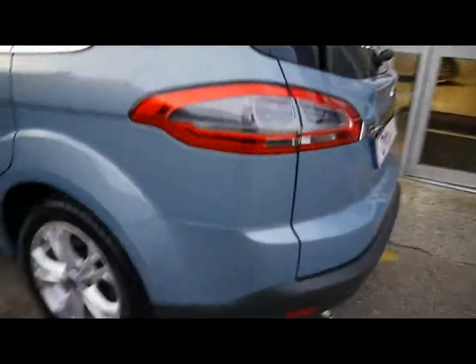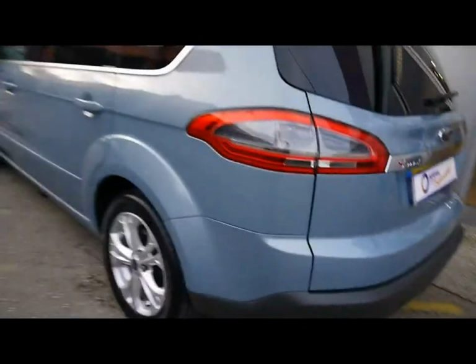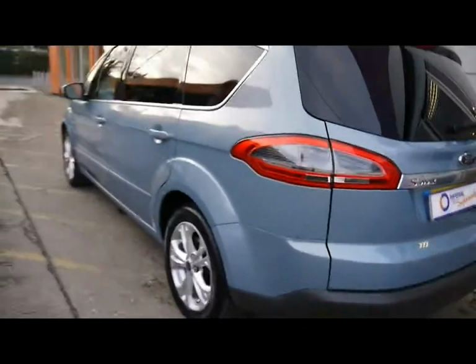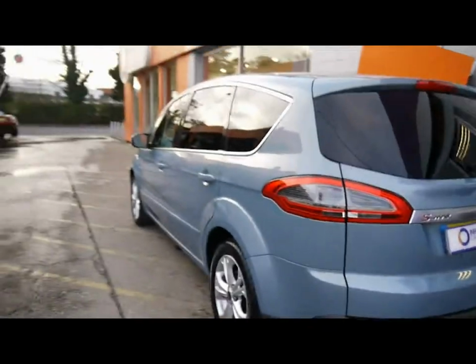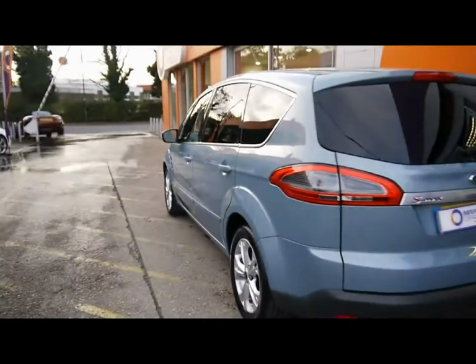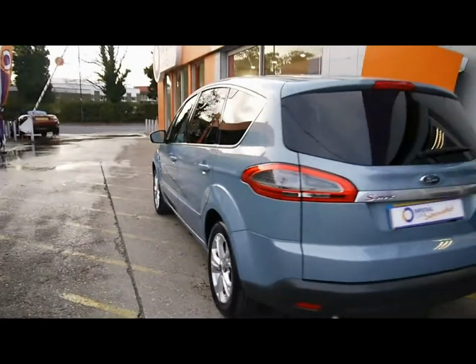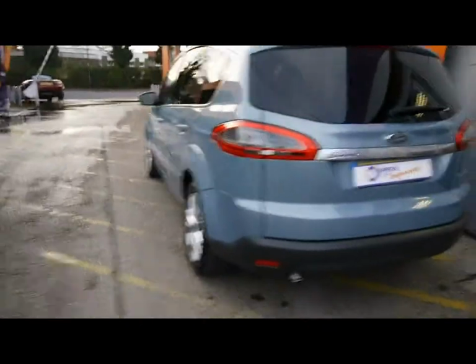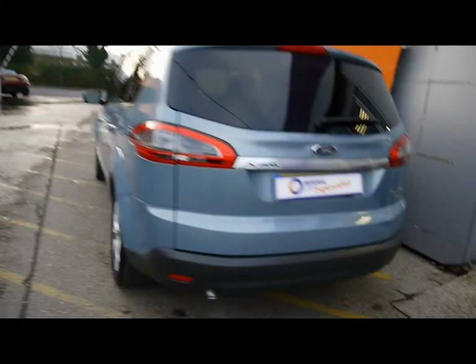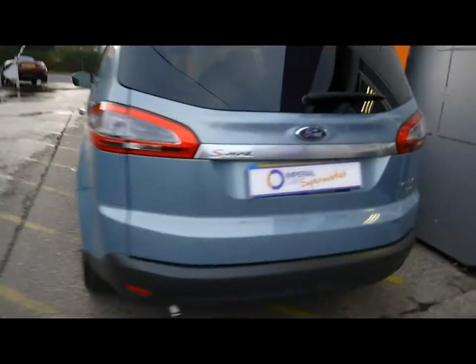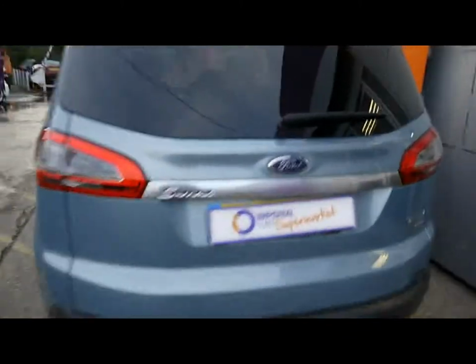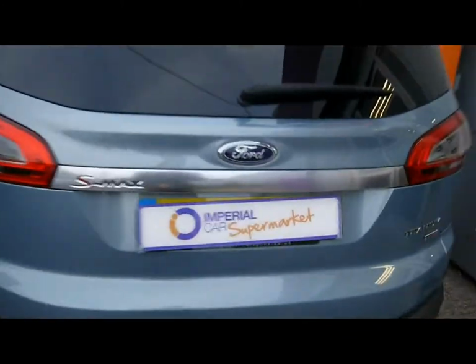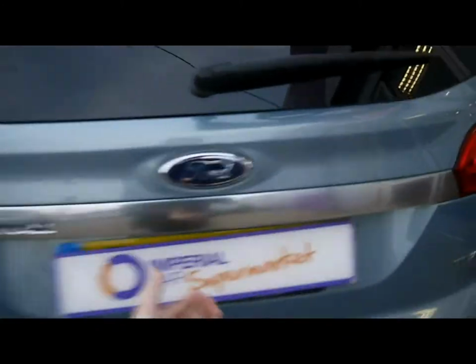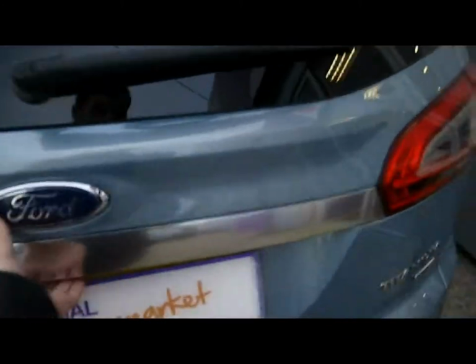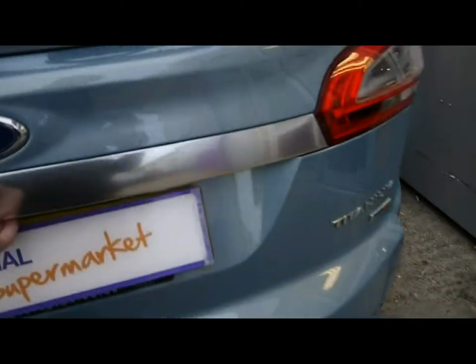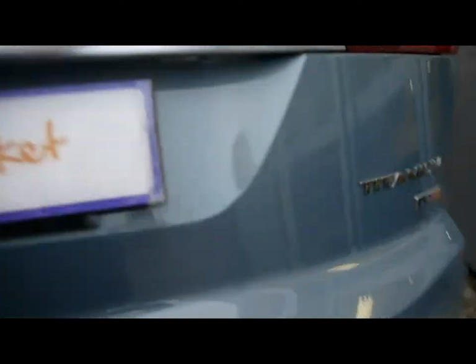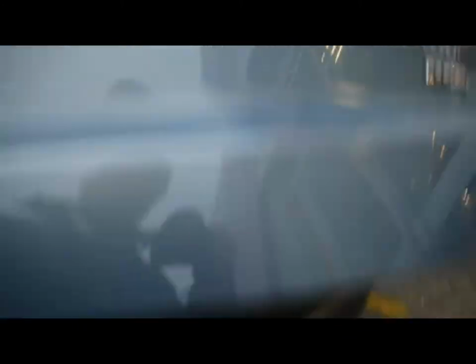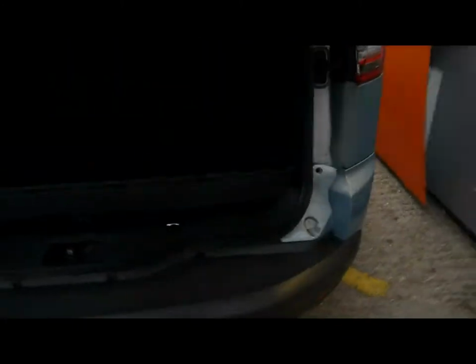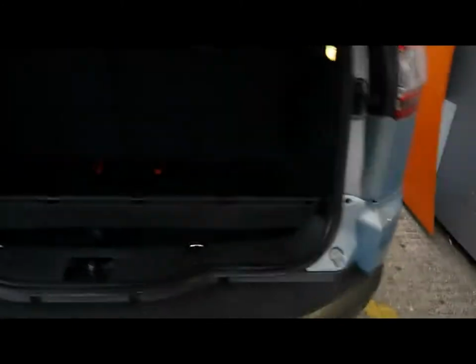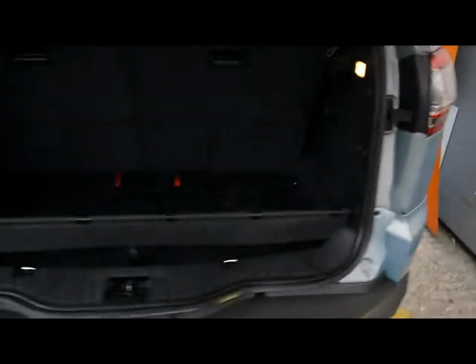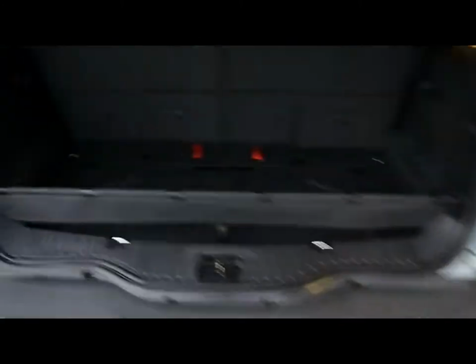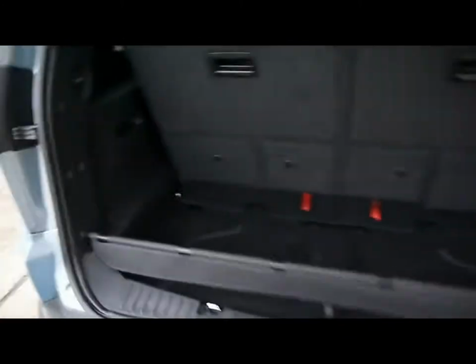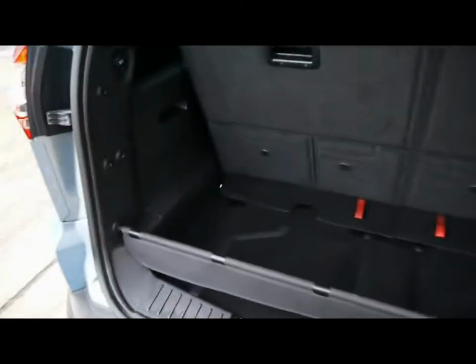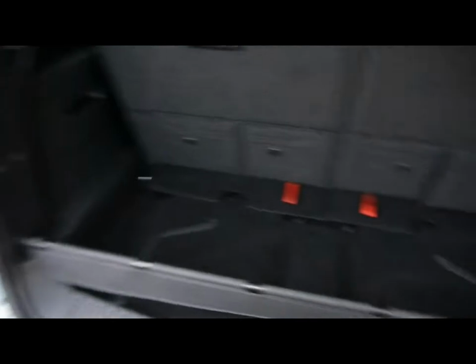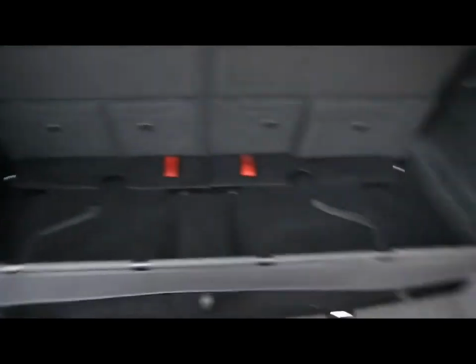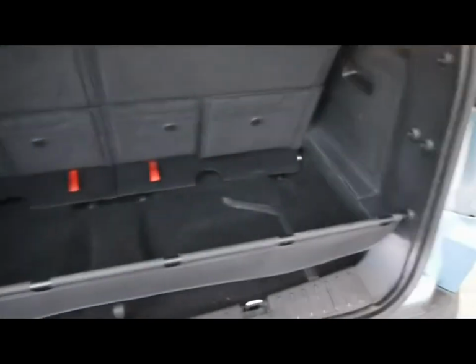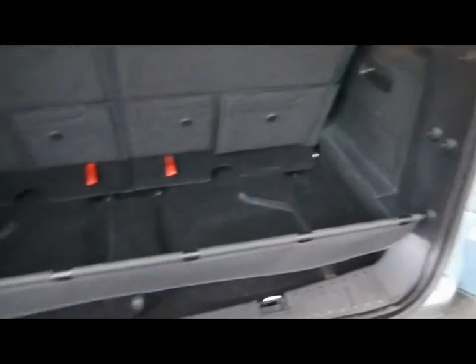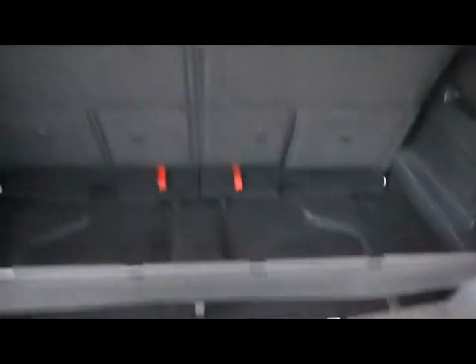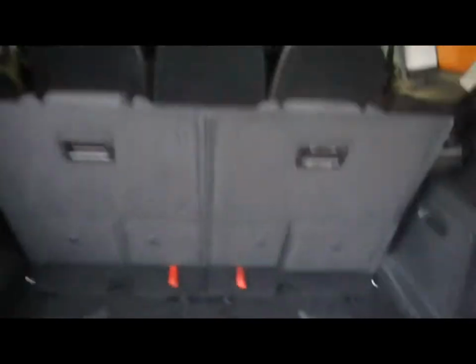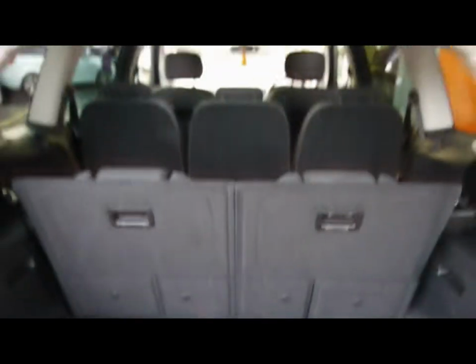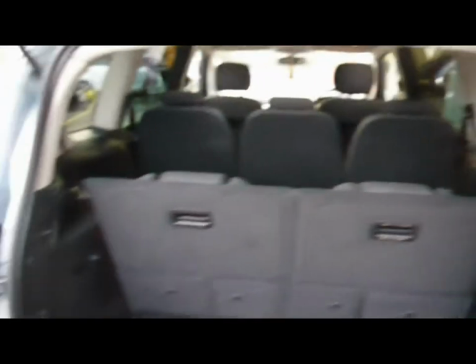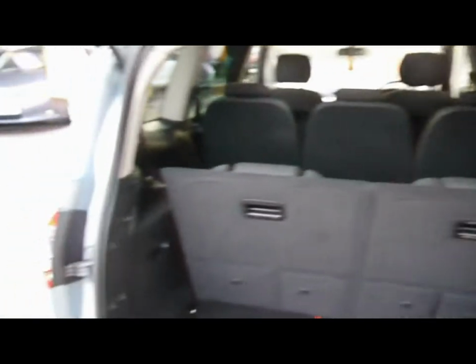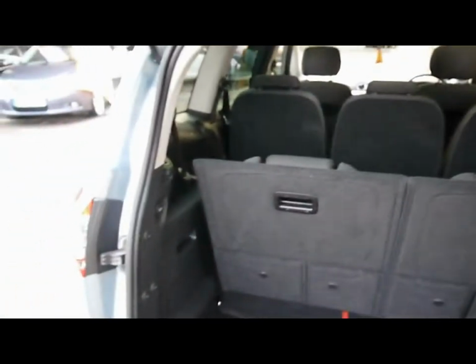Reverse parking sensors. This is a seven-seater, so if I show you the boot — you can see where the seats are up, there is still a bit of boot space there. And then when they fold flat you can imagine you get the full width as well.